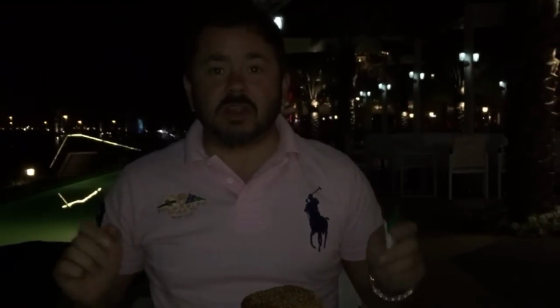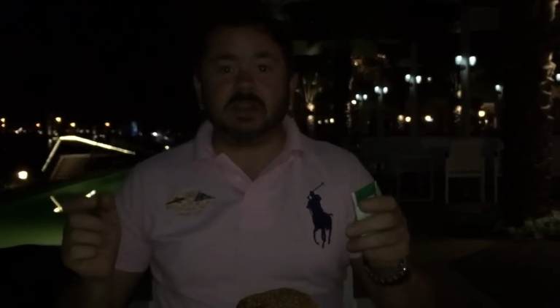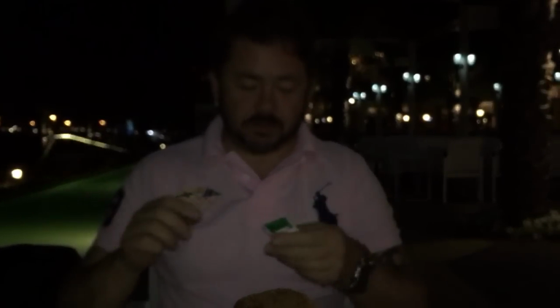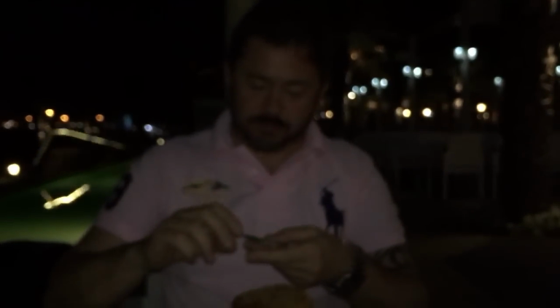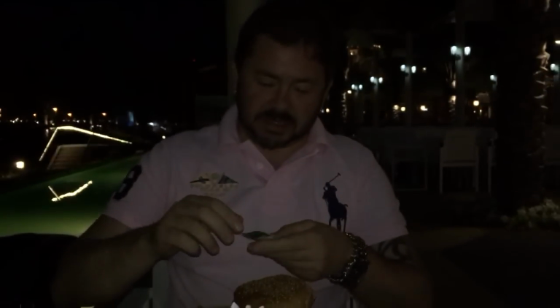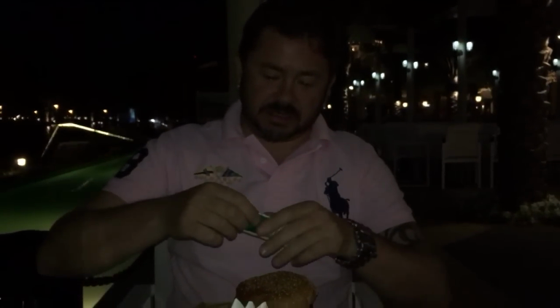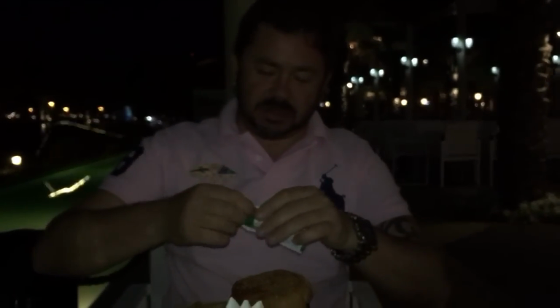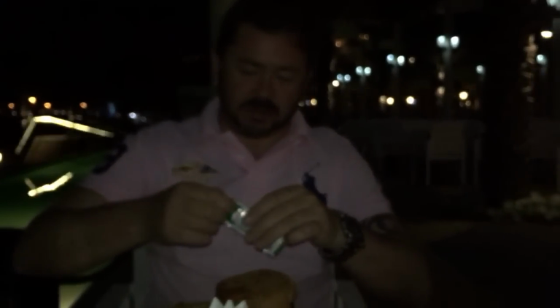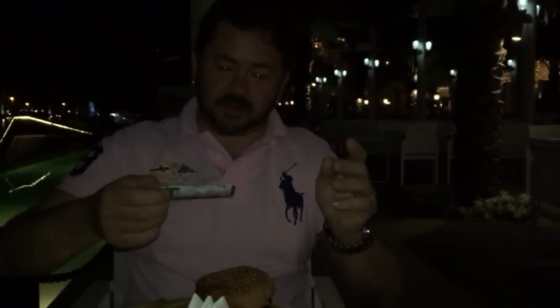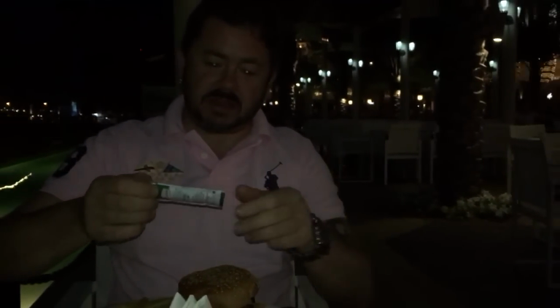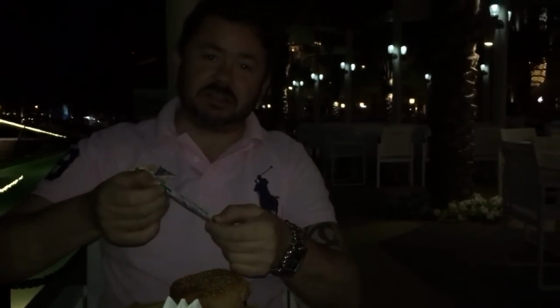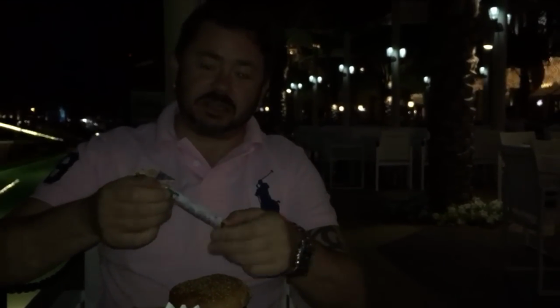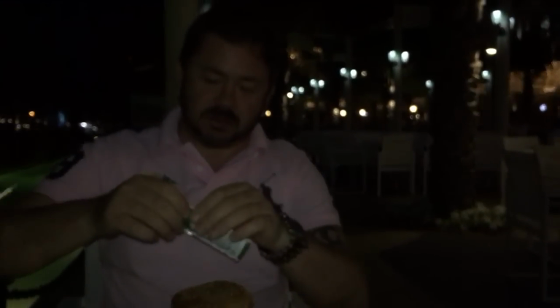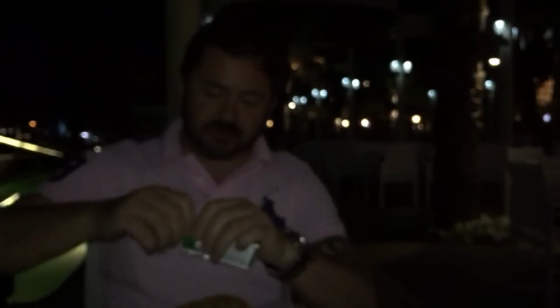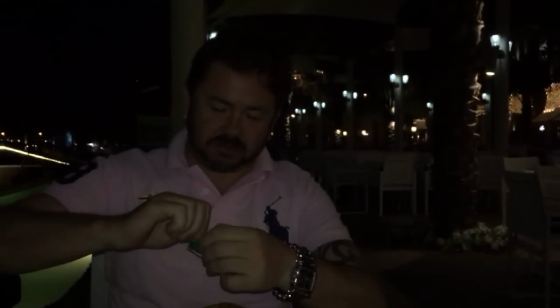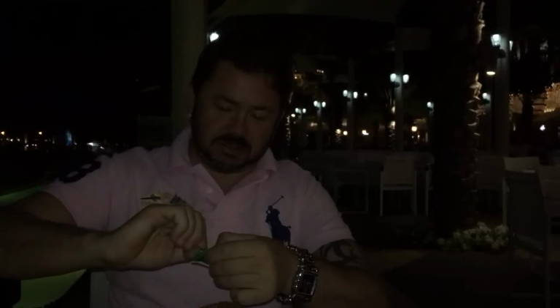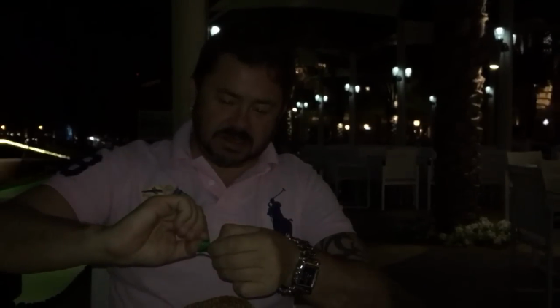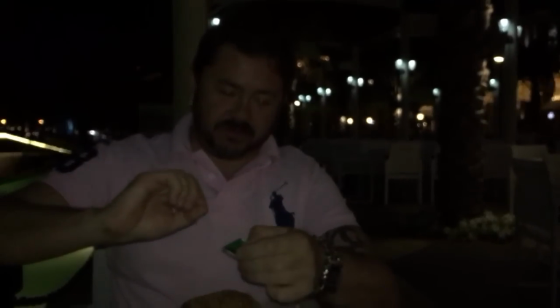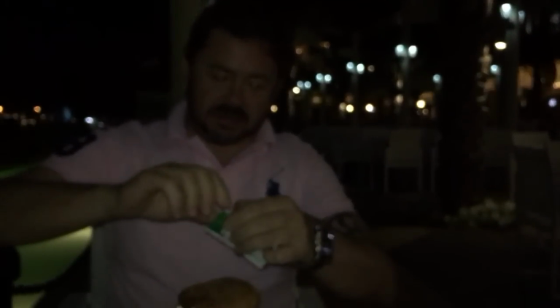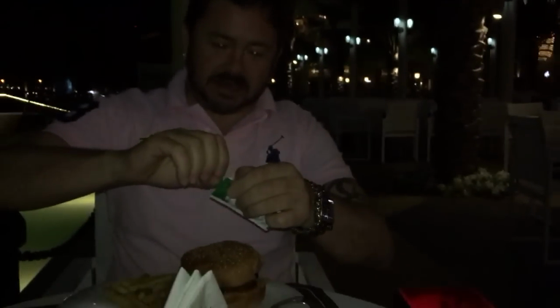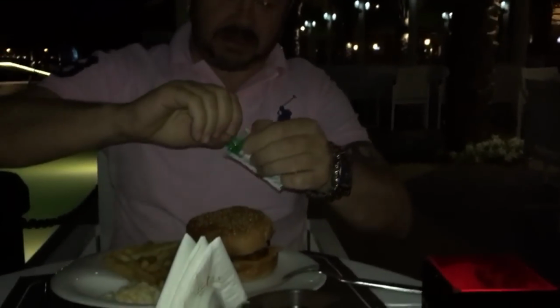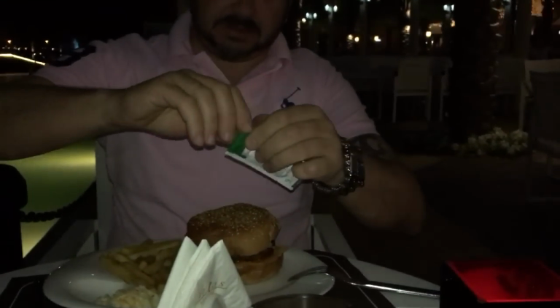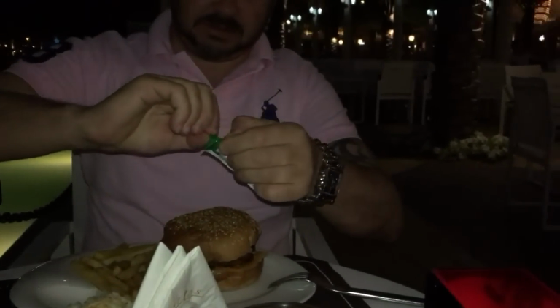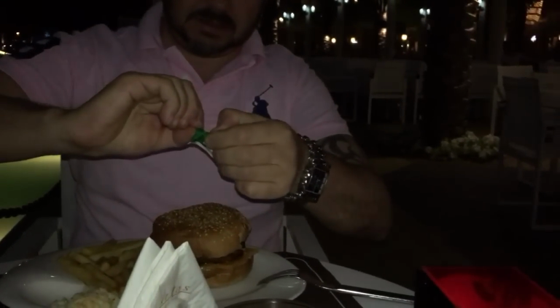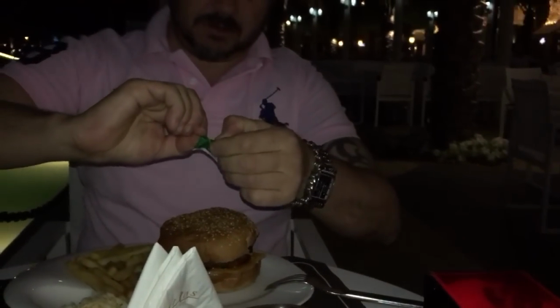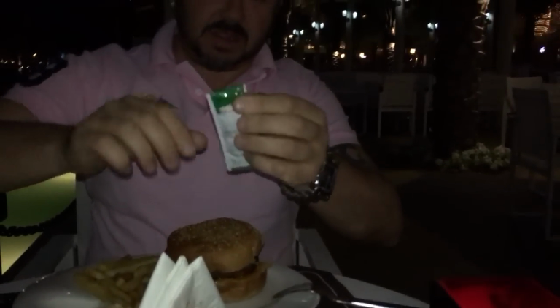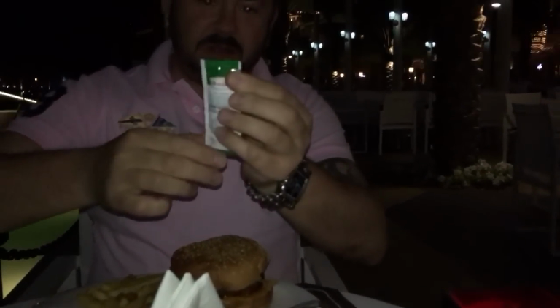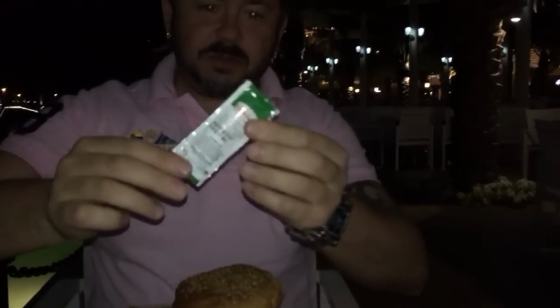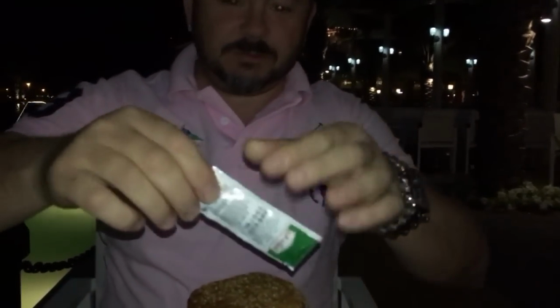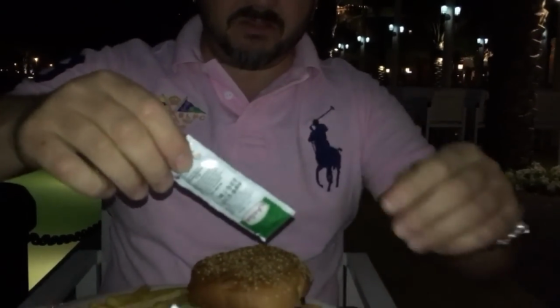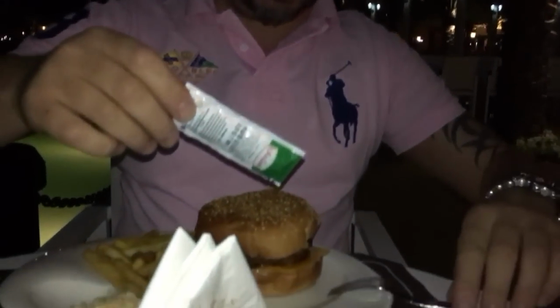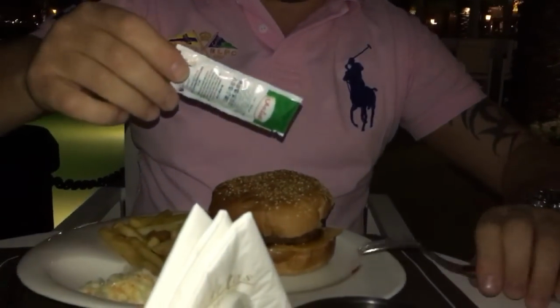I haven't done this for a while, but just to give you a little look — you get these little sachets when you're in a restaurant. If you give it a little tear like that, and then when you're squeezing them, you'll never get enough out of them.